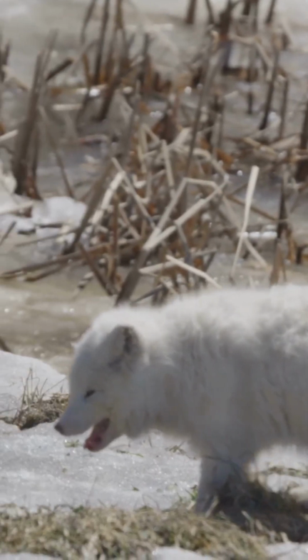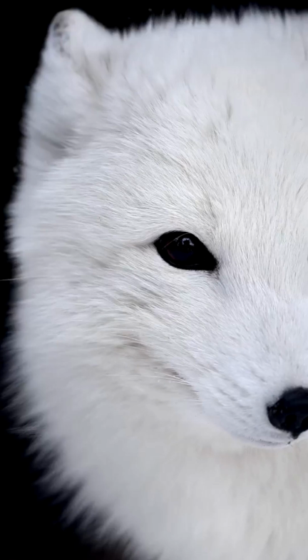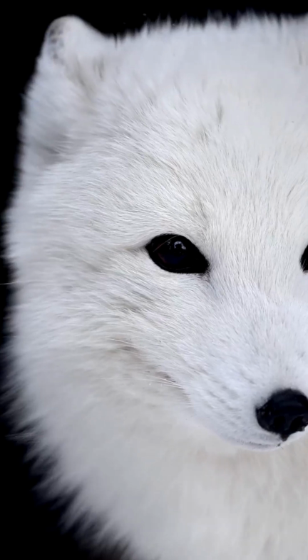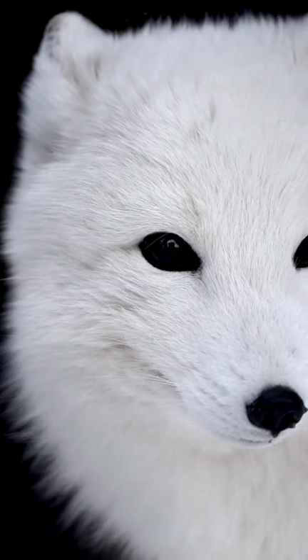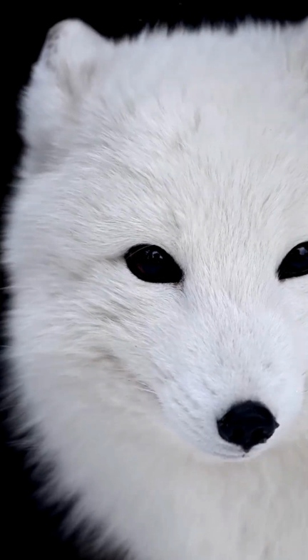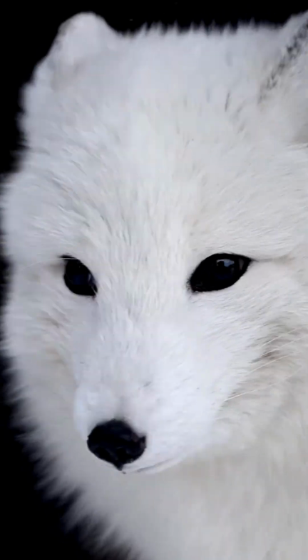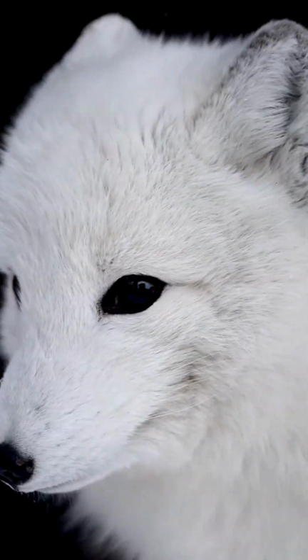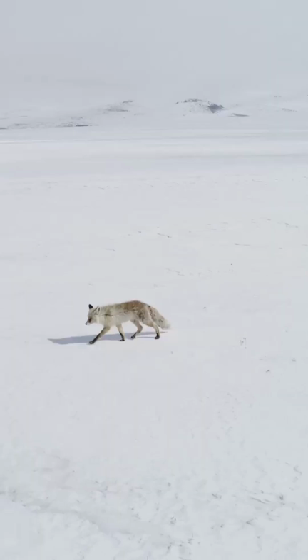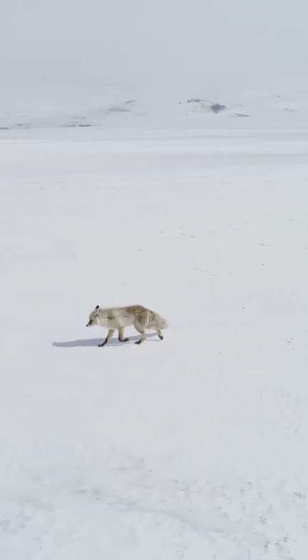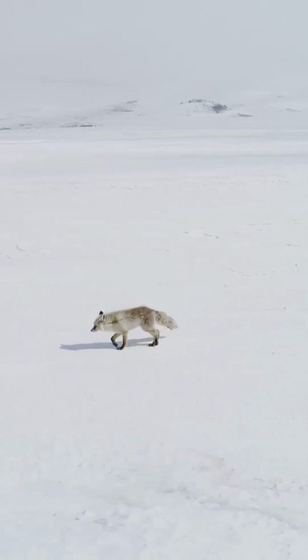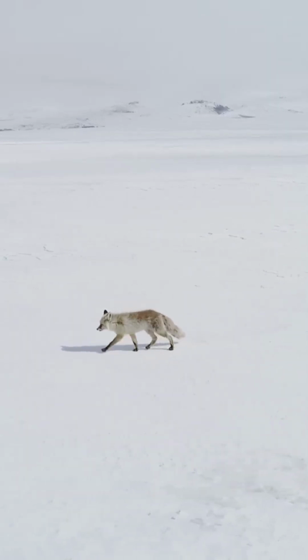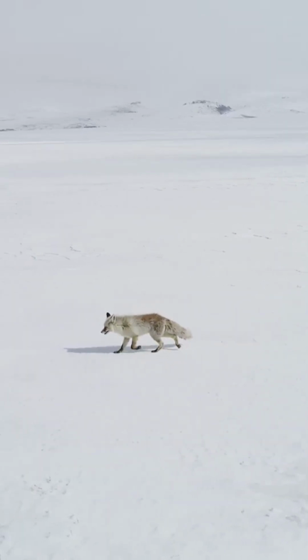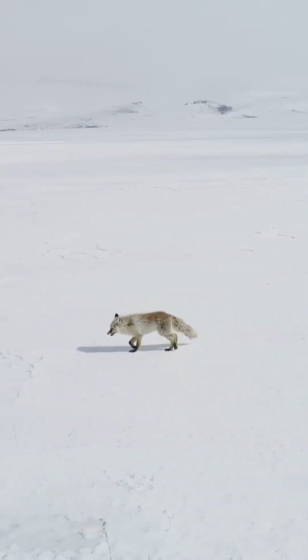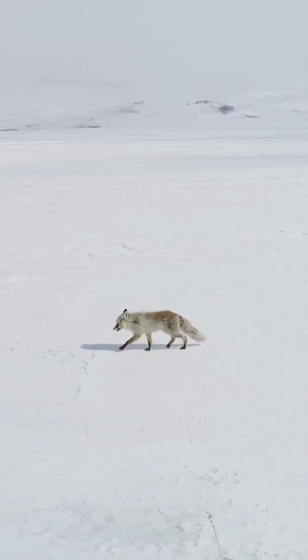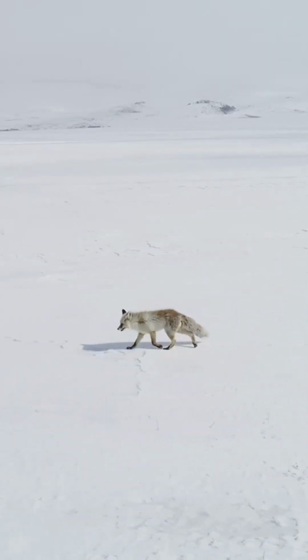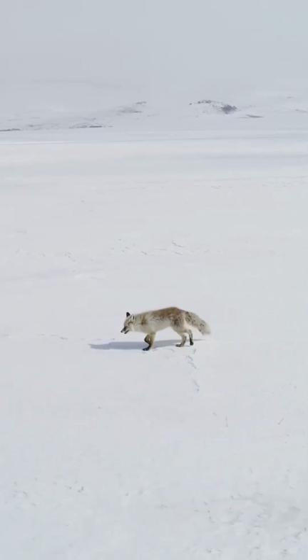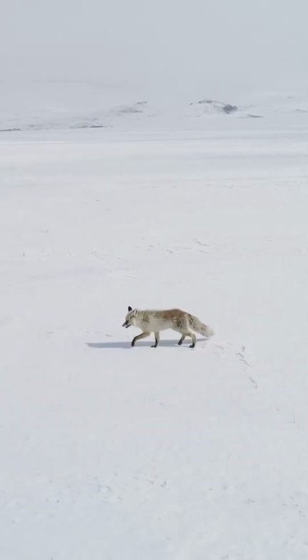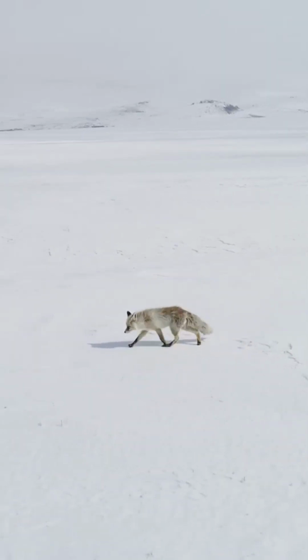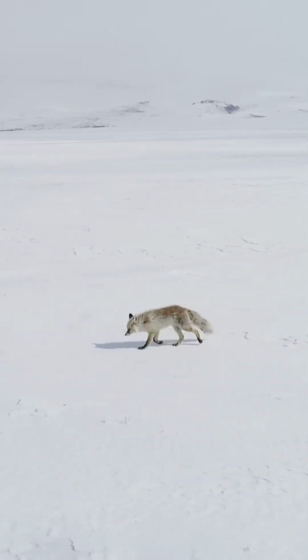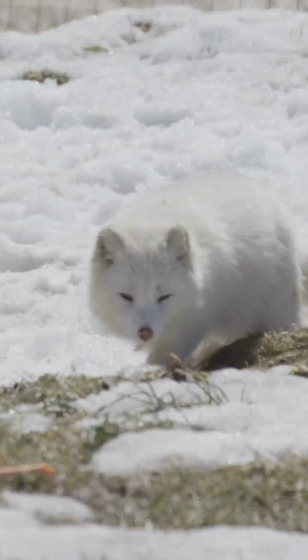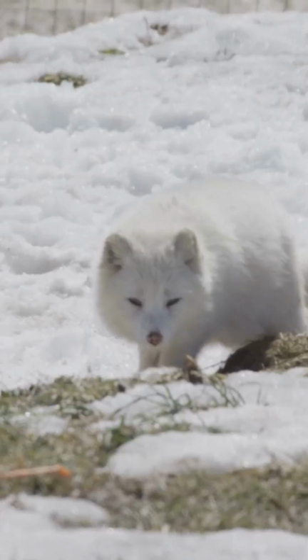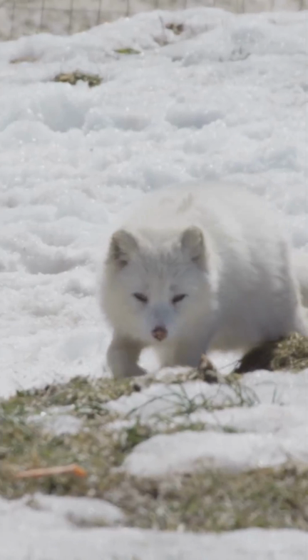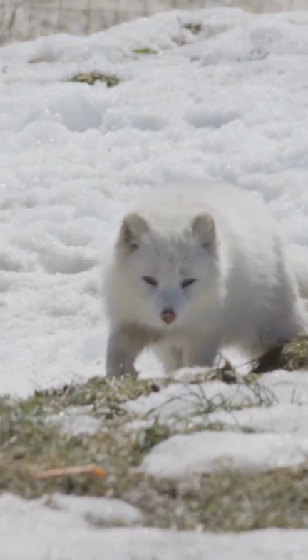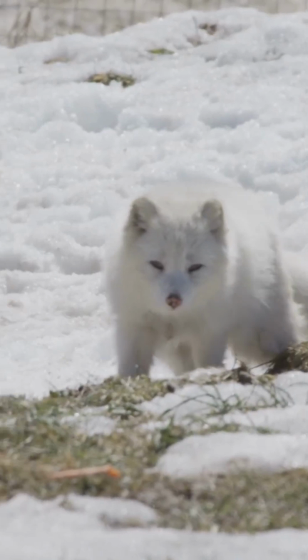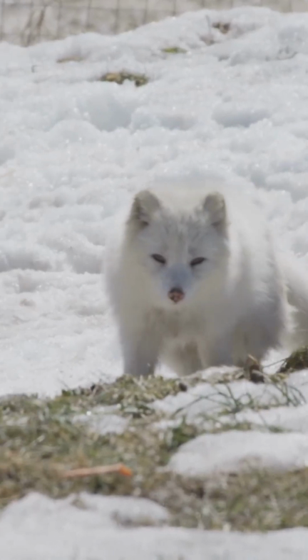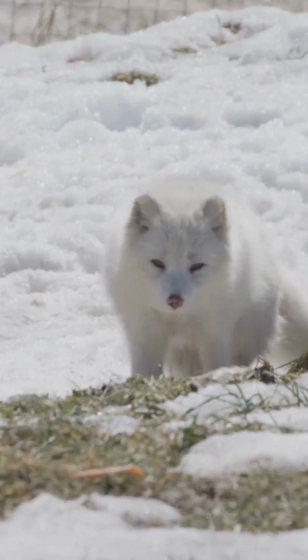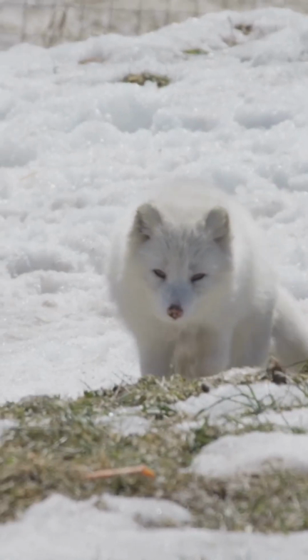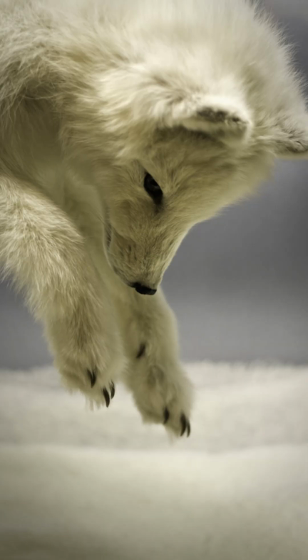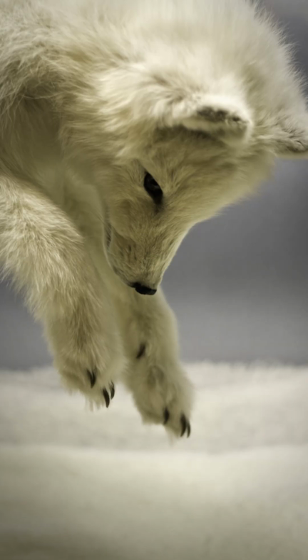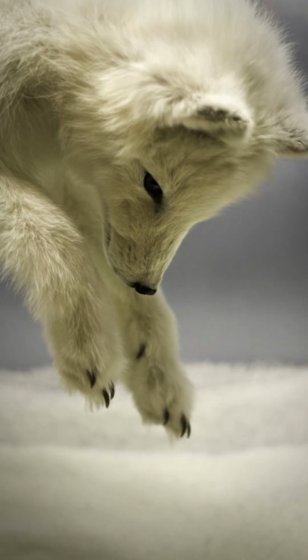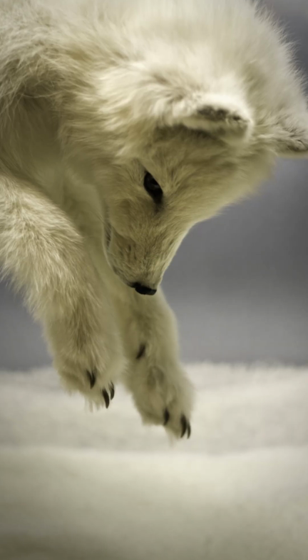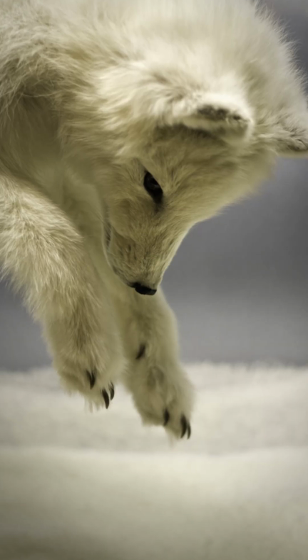Their hearing is so sharp, scientists say they can detect movement through solid ice. They can hear a lemming under three feet of snow, then dive nose-first to catch it.